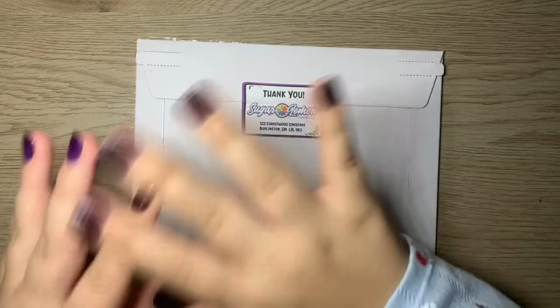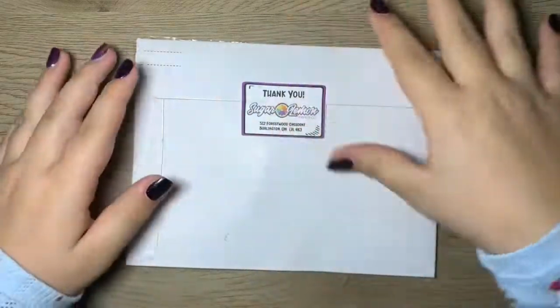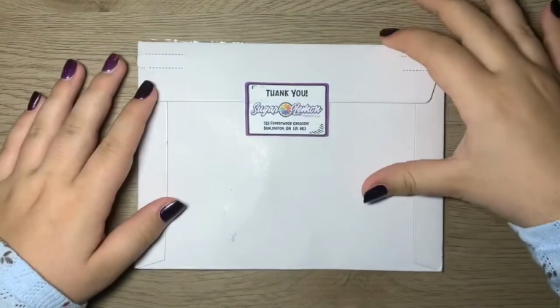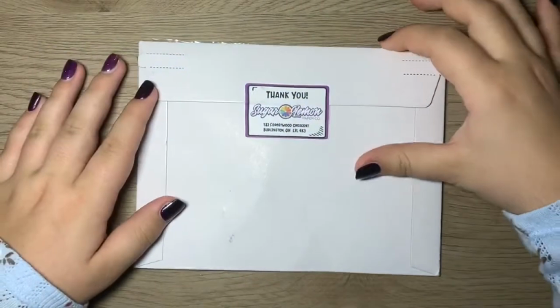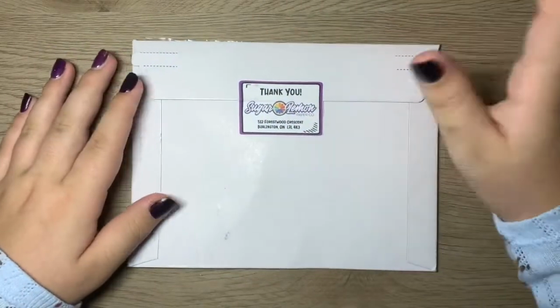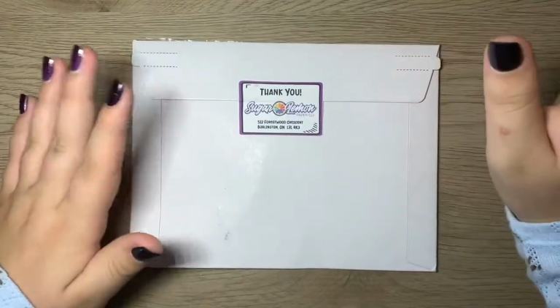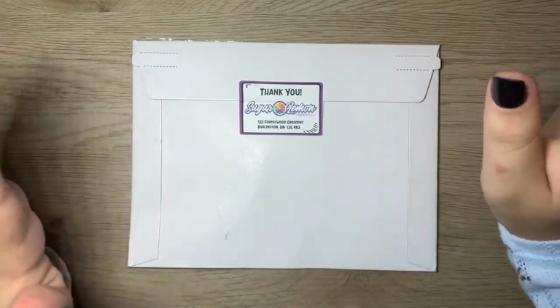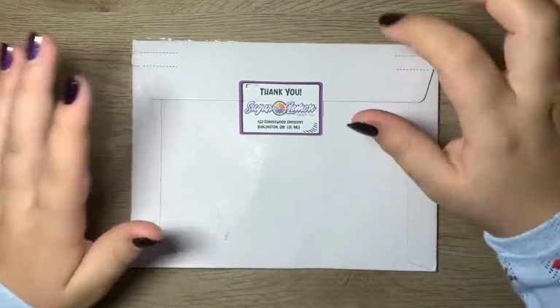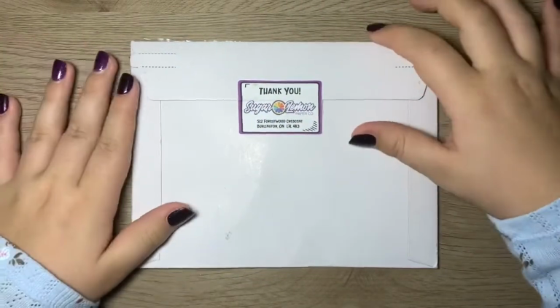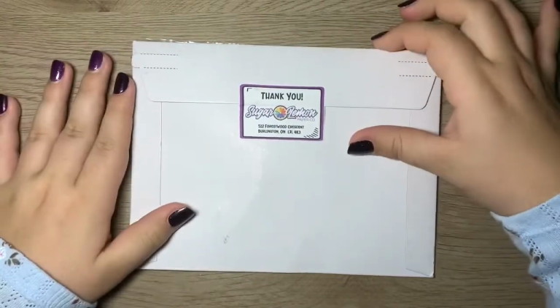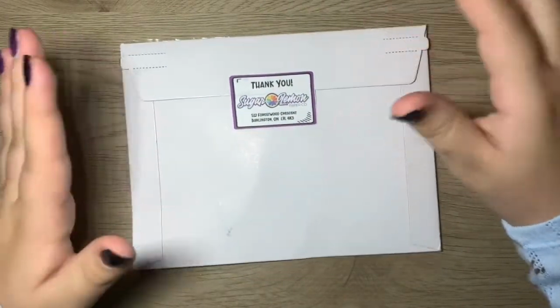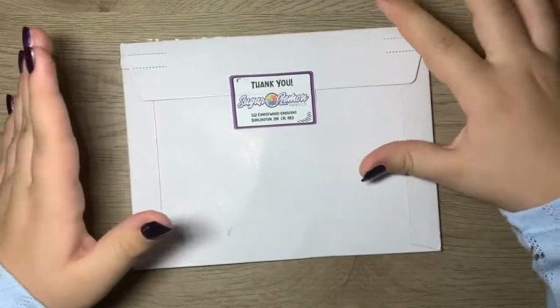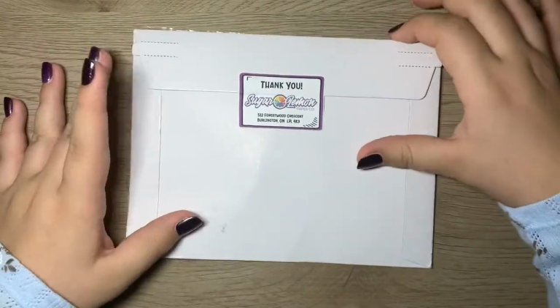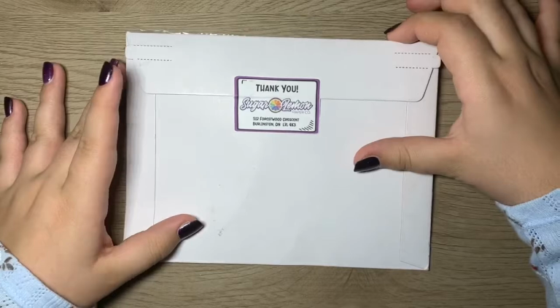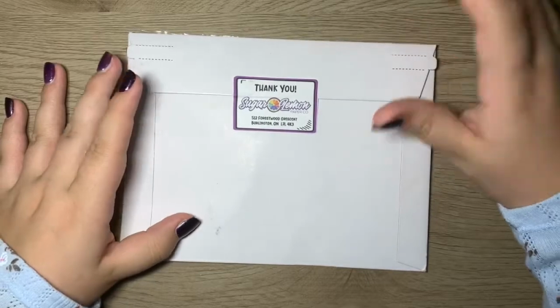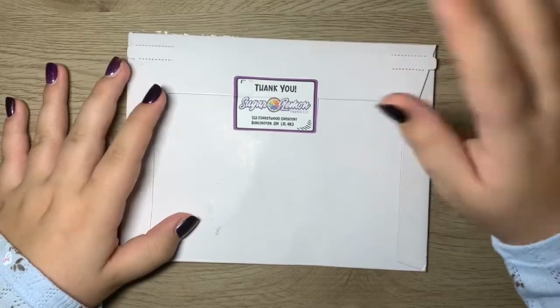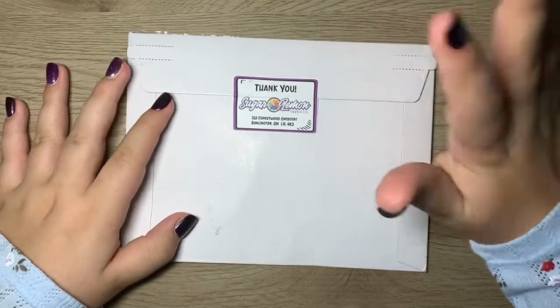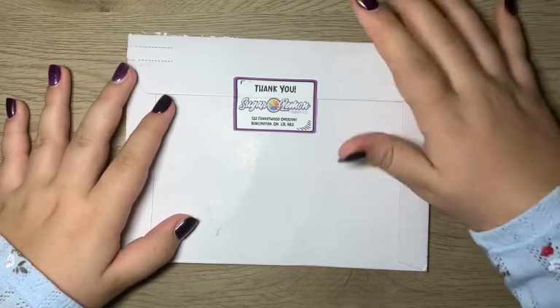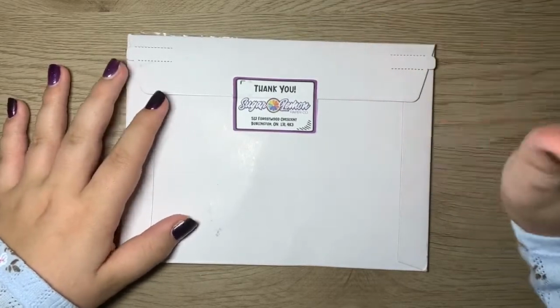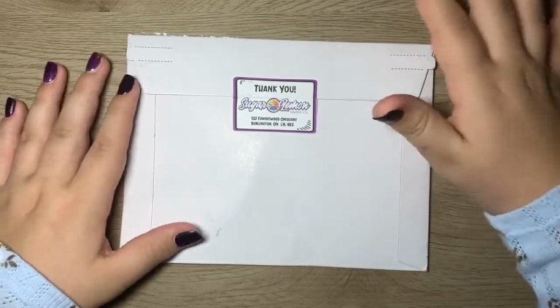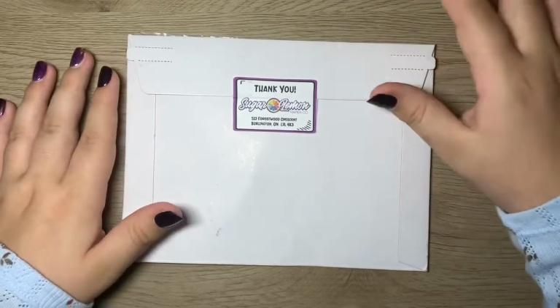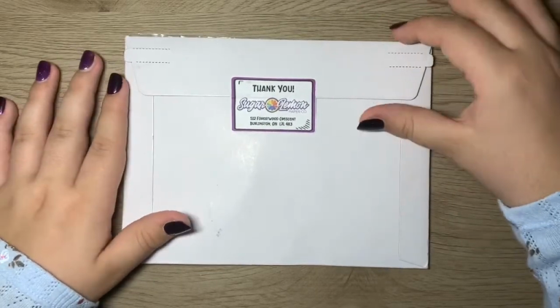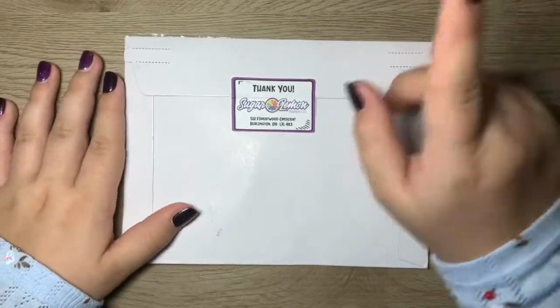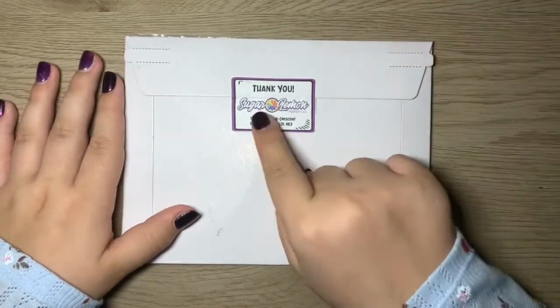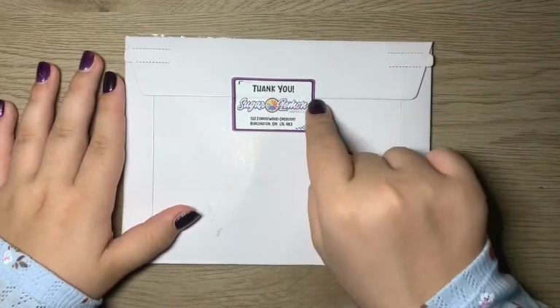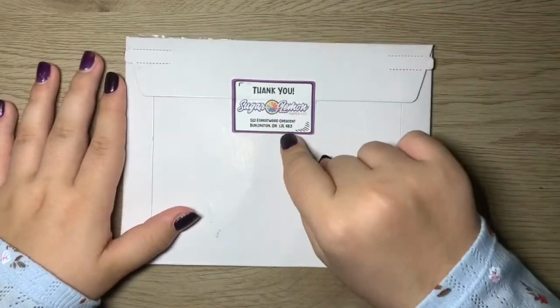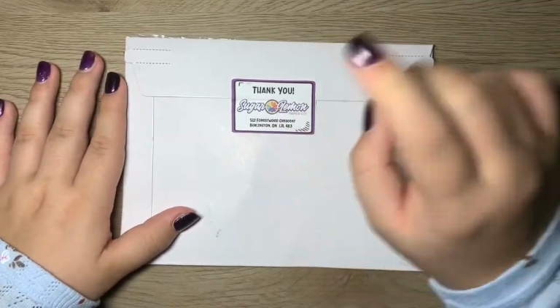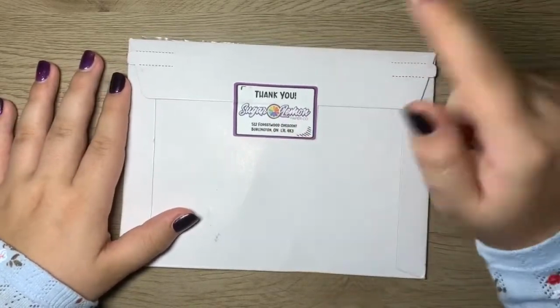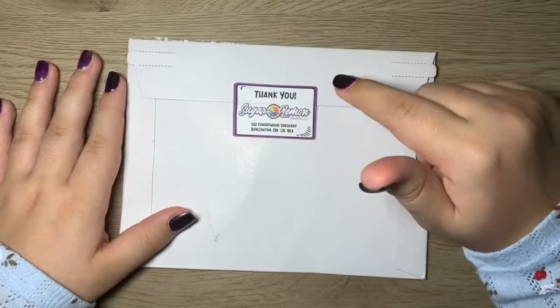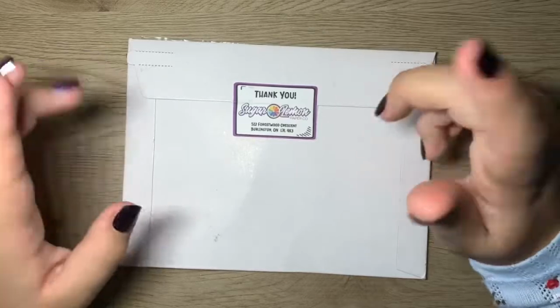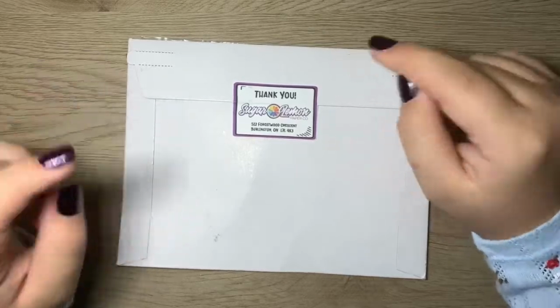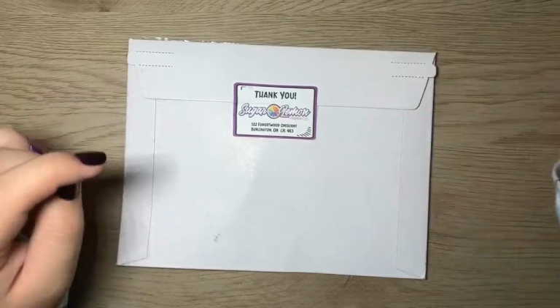Hey everyone, it's Manny and welcome back to Playing With That. In today's video, I'm super excited because I'm going to be unboxing a package I received in the mail from Sugar Lemon Paper Co. If you want to see that, stay tuned.